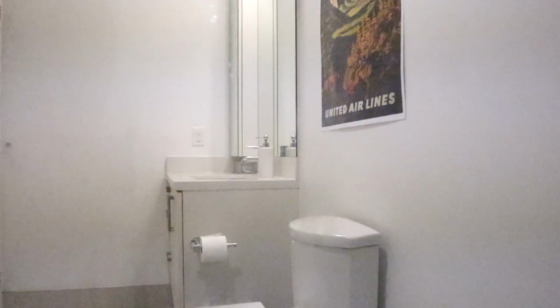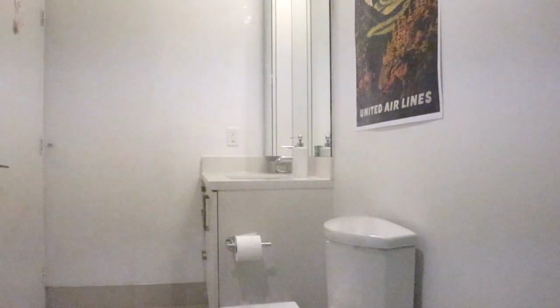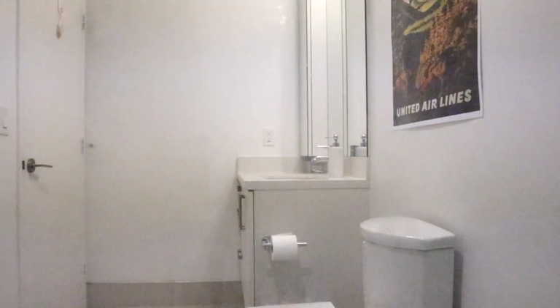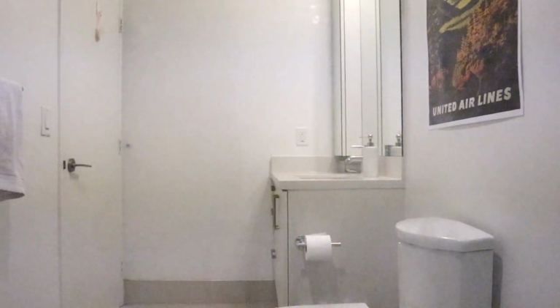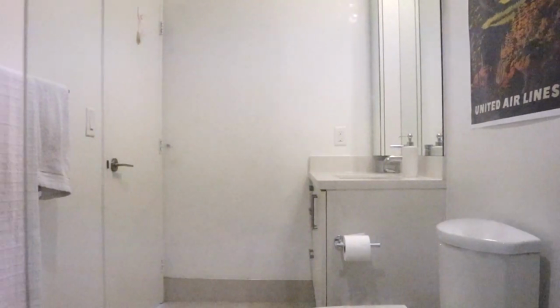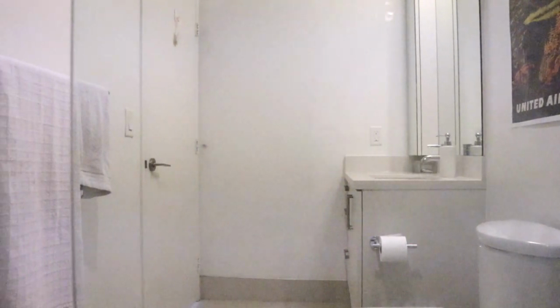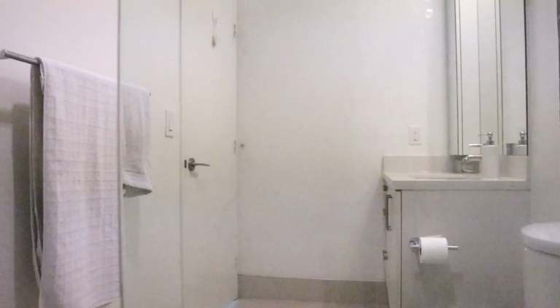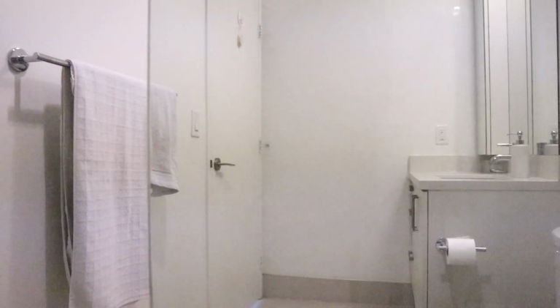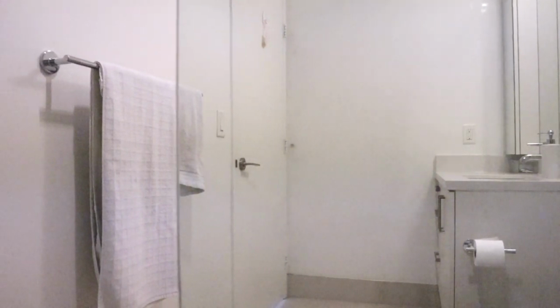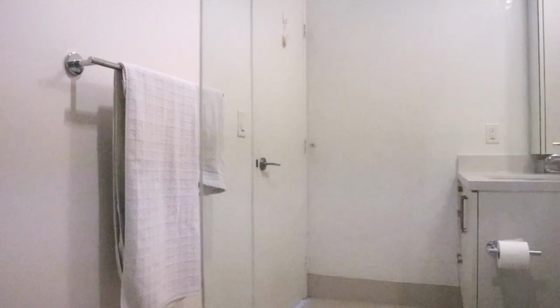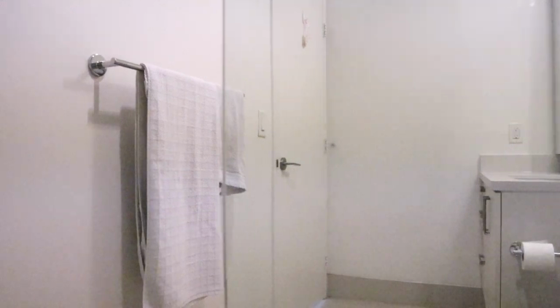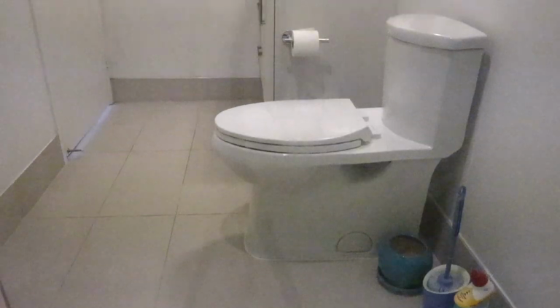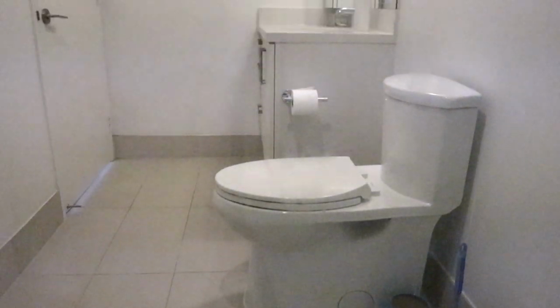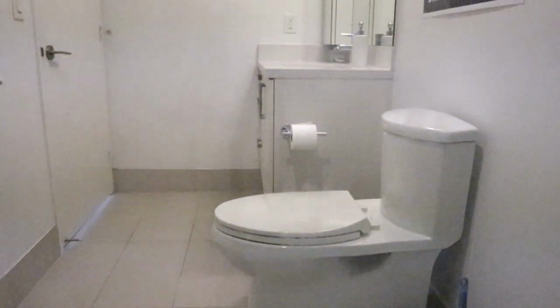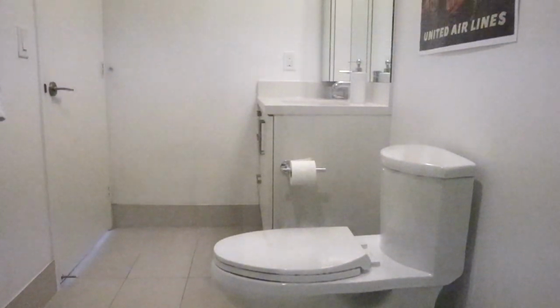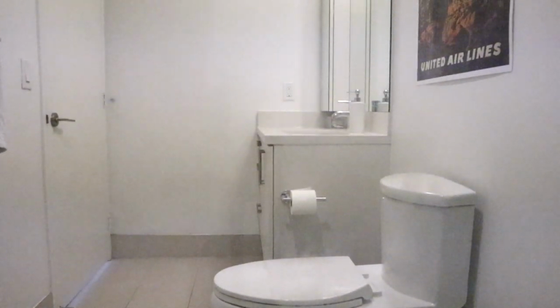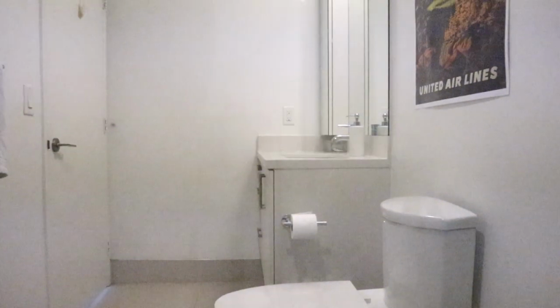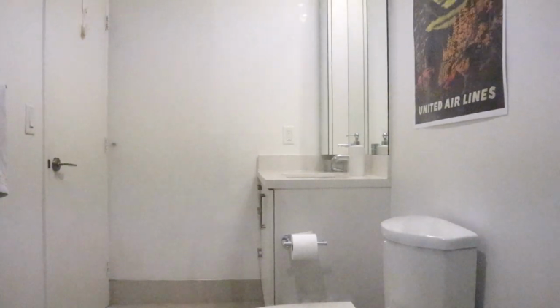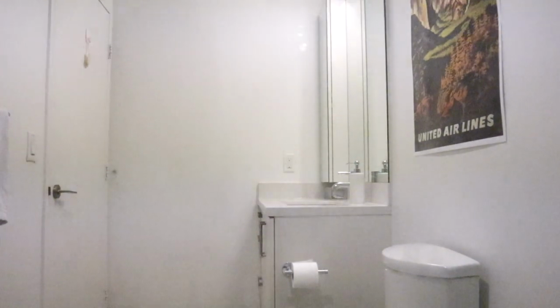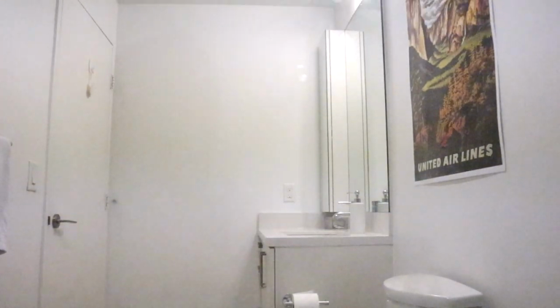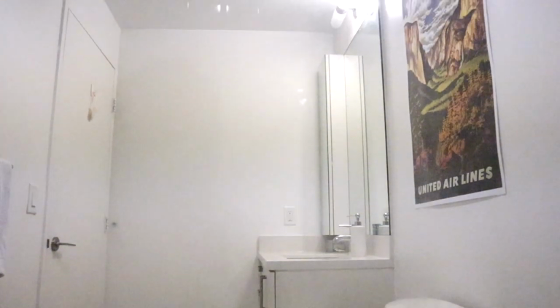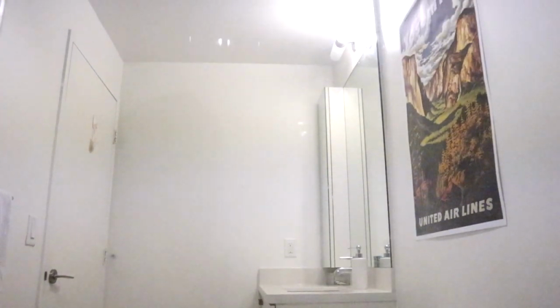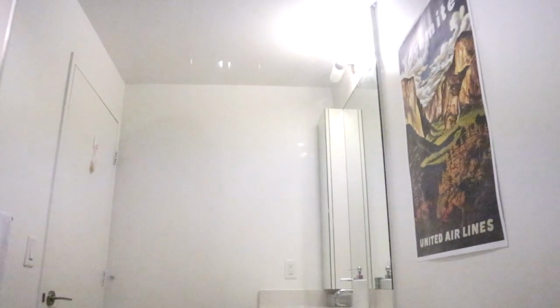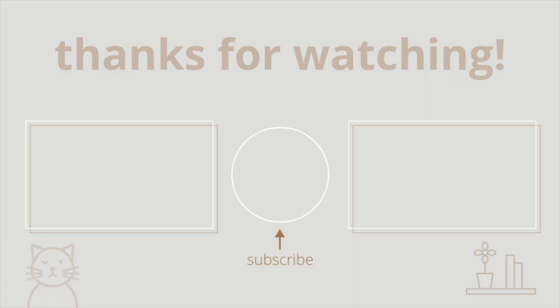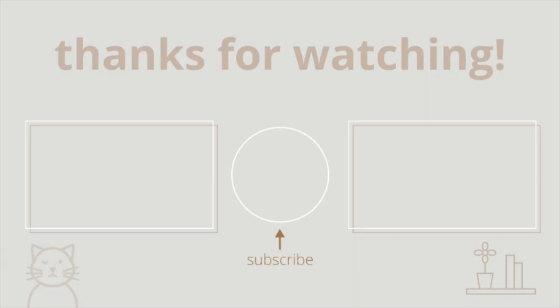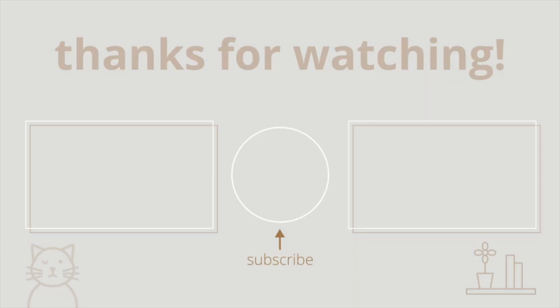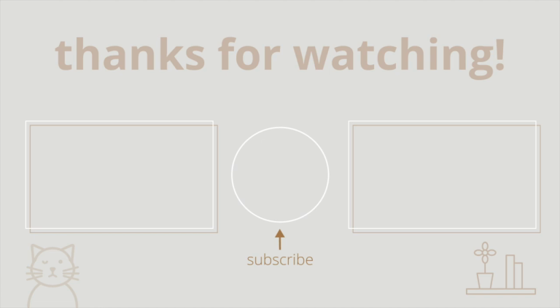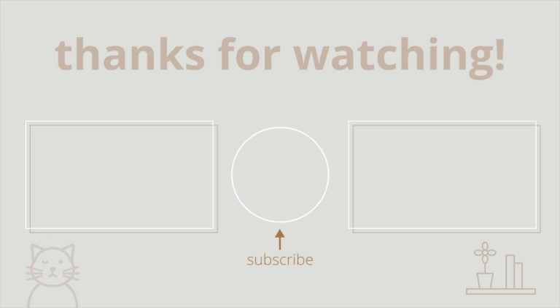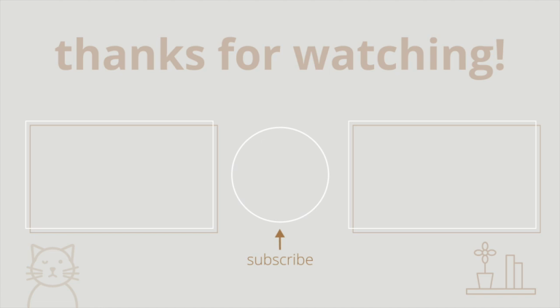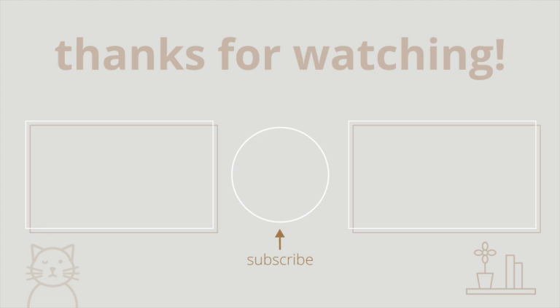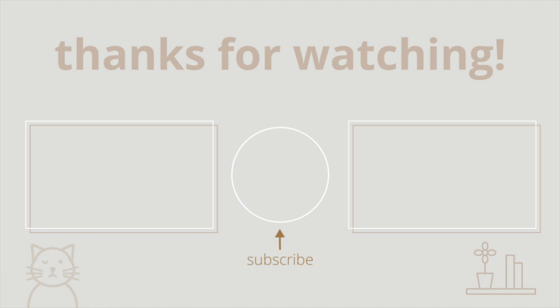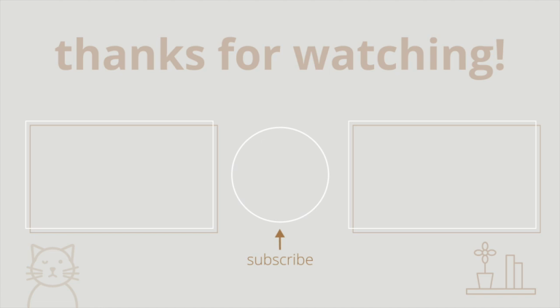And that concludes everything I have in my bathroom. Hope you enjoyed it, and if you're interested I'll link some other tours I did around my home. Thanks for watching and I'll see you very soon.